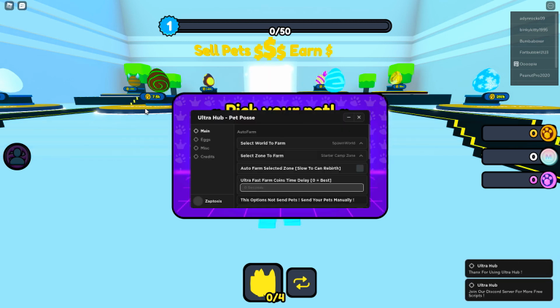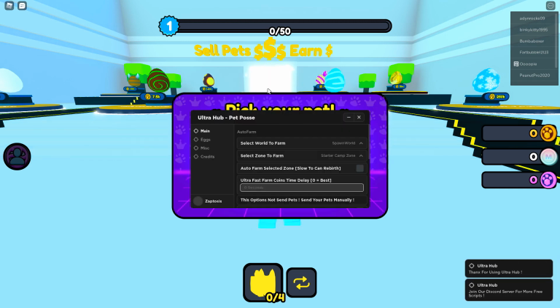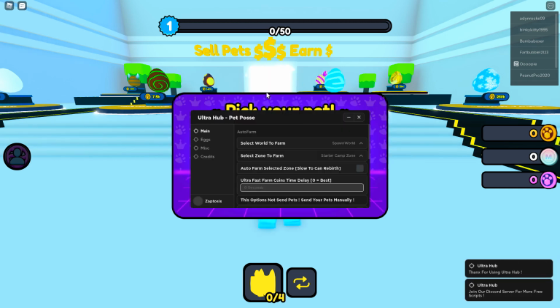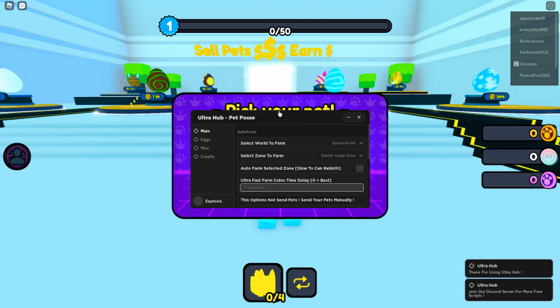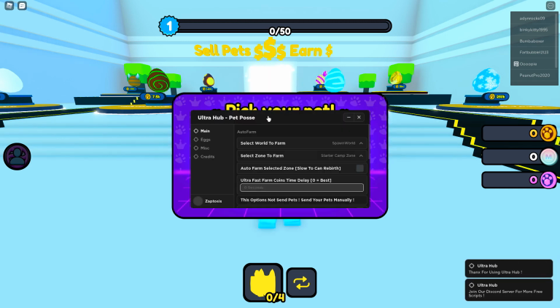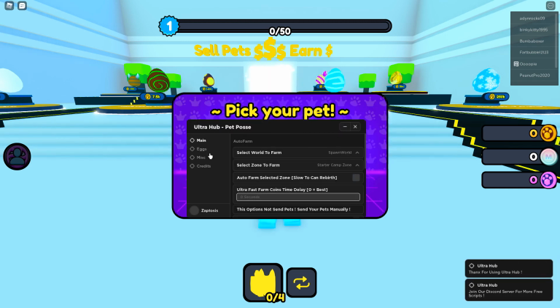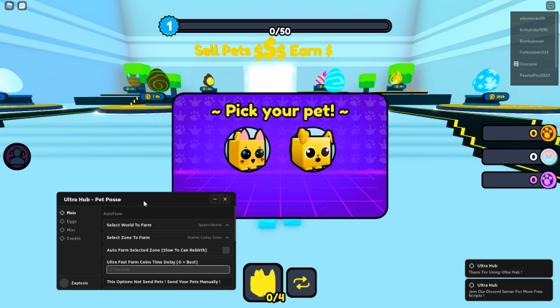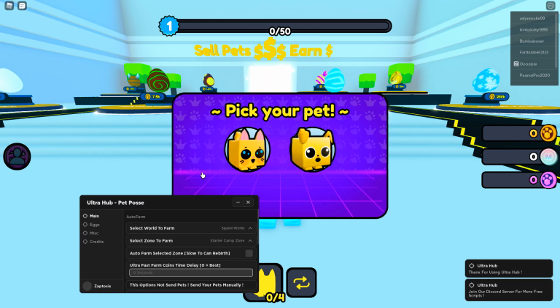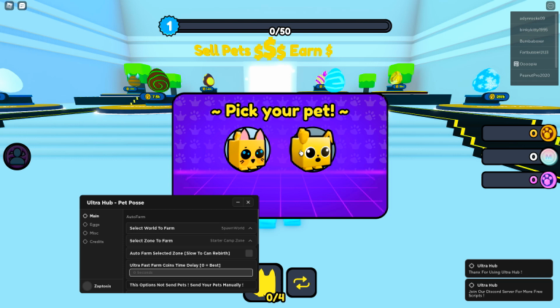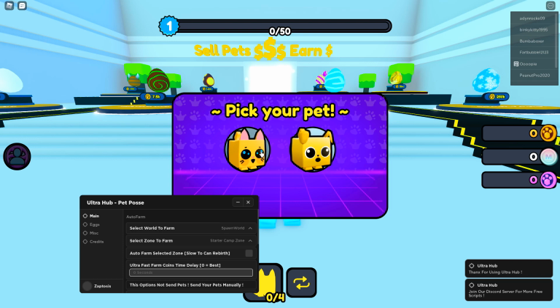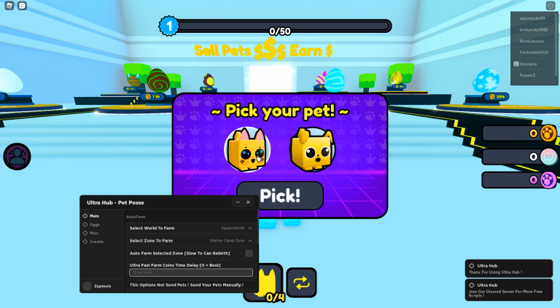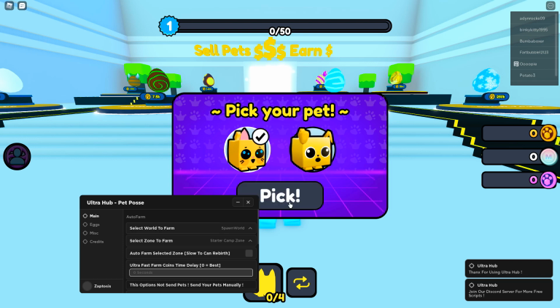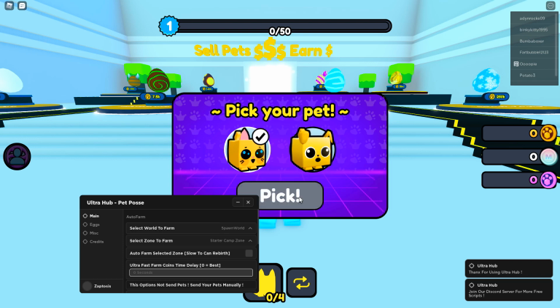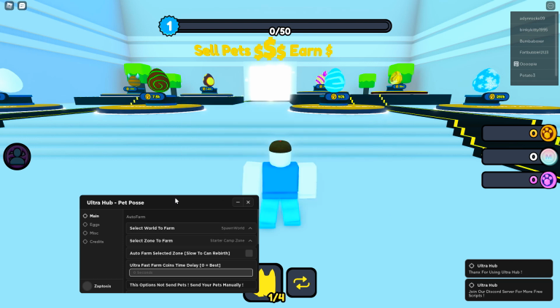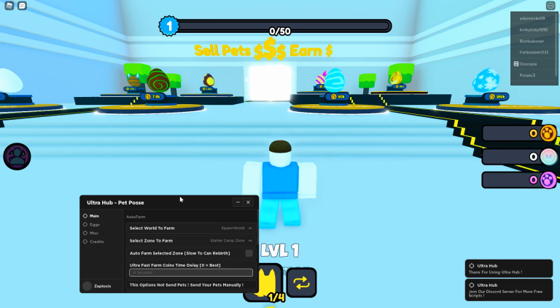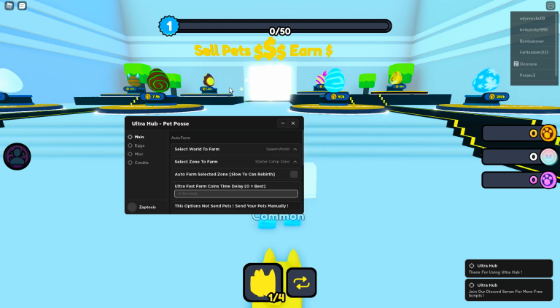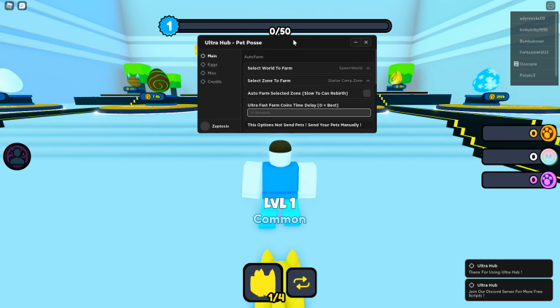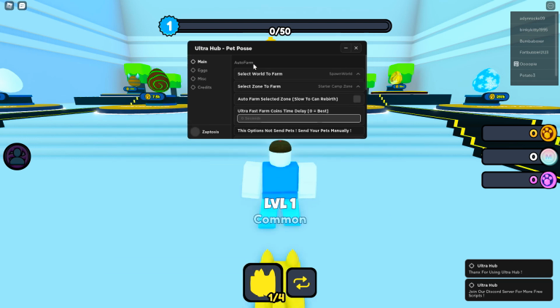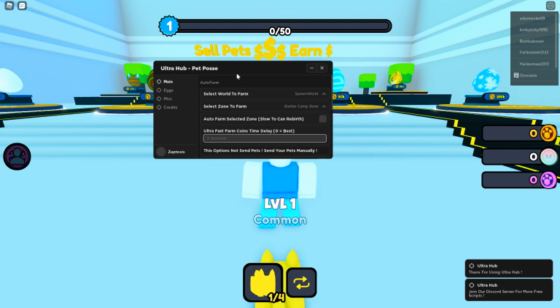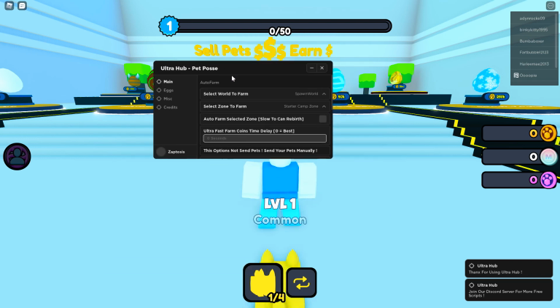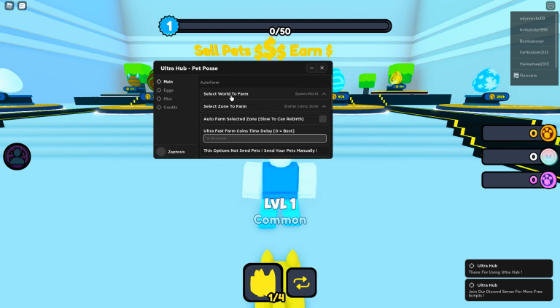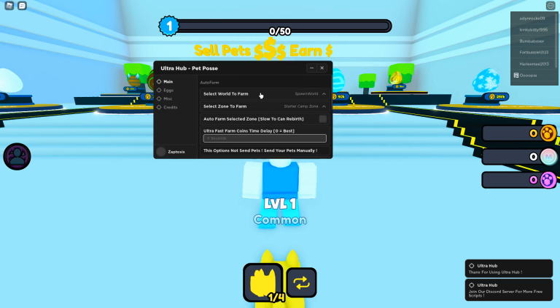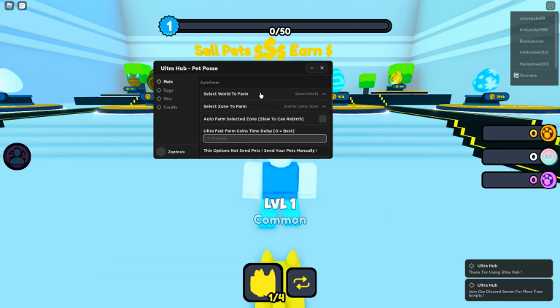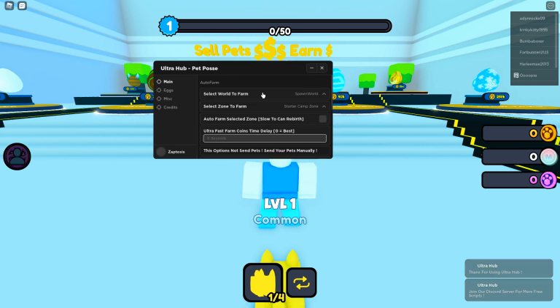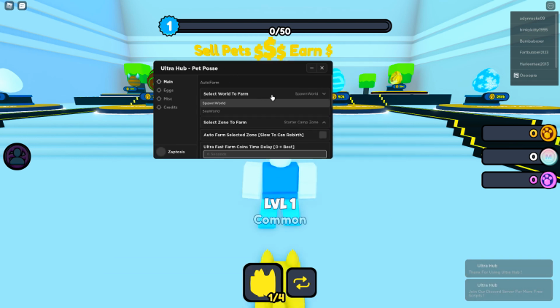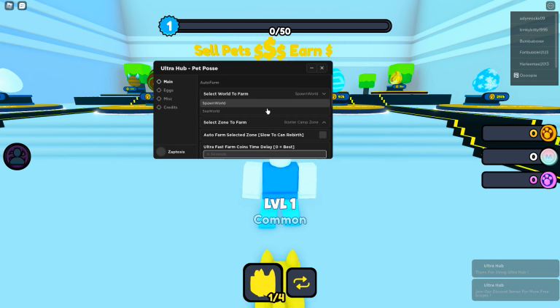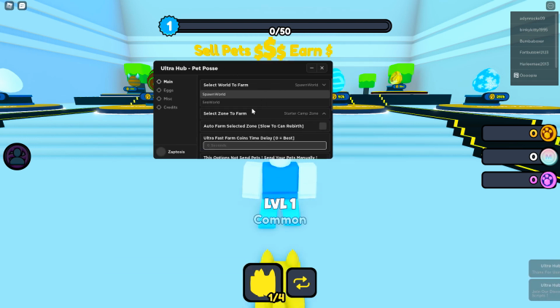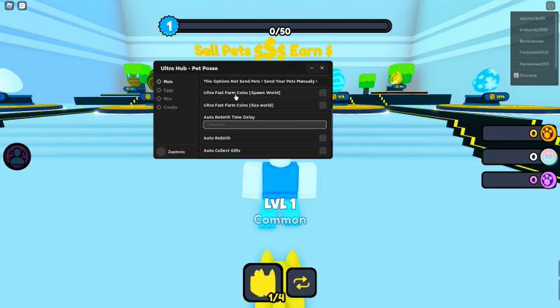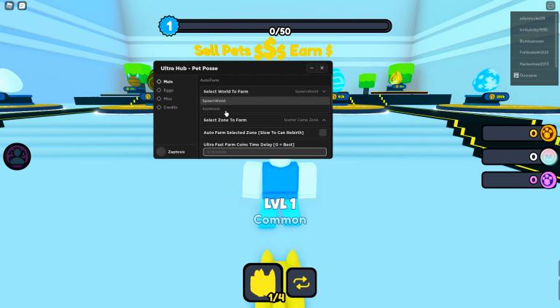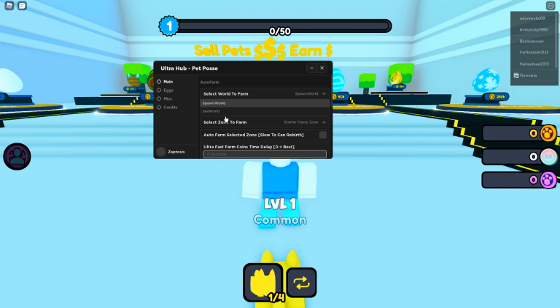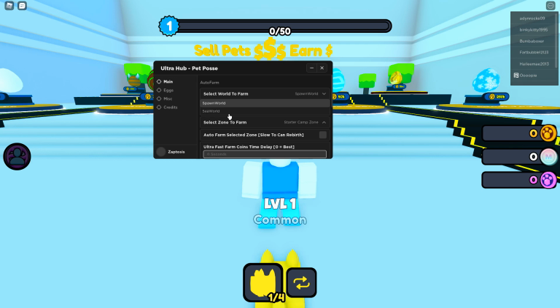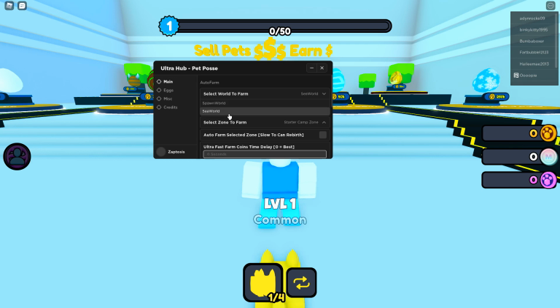You can see I'm now in. I gotta pick a pet — we'll go cat. And you're gonna get the world teleports, so we can go to SeaWorld.